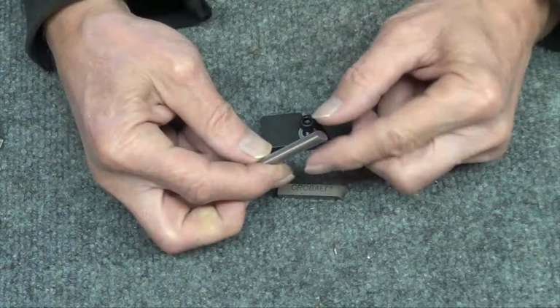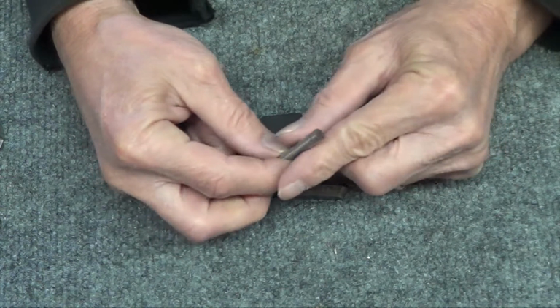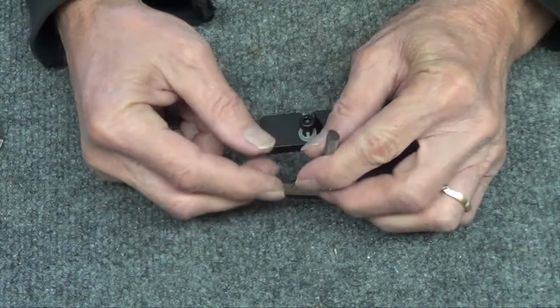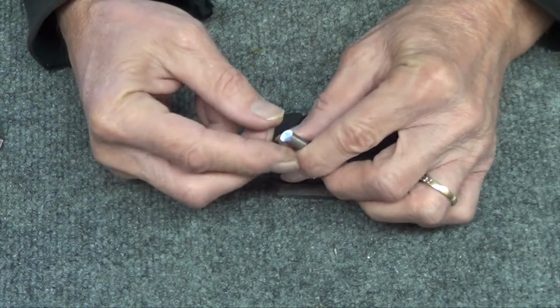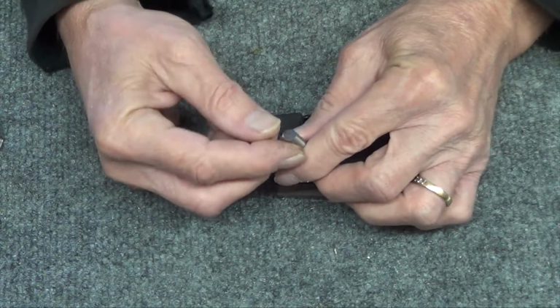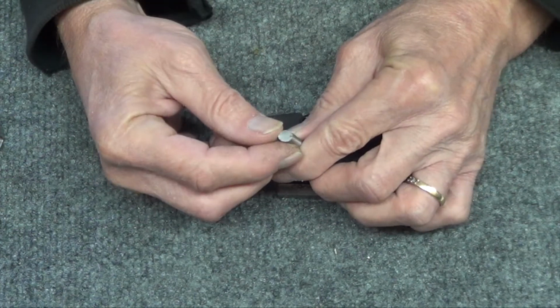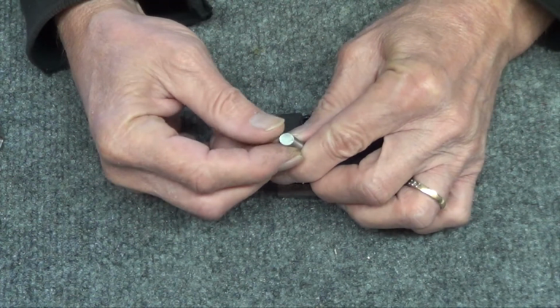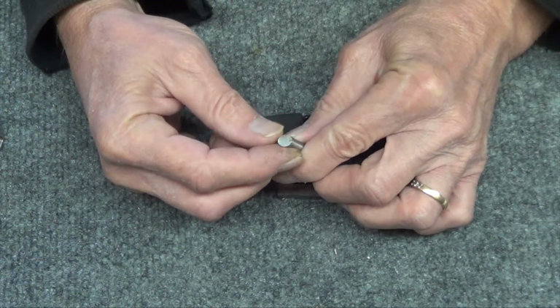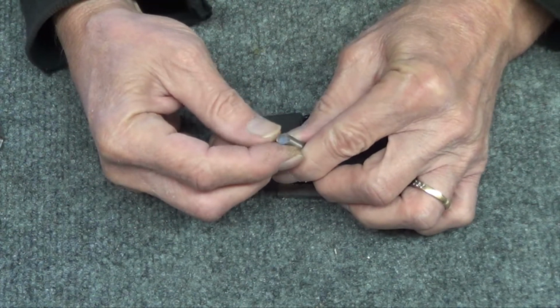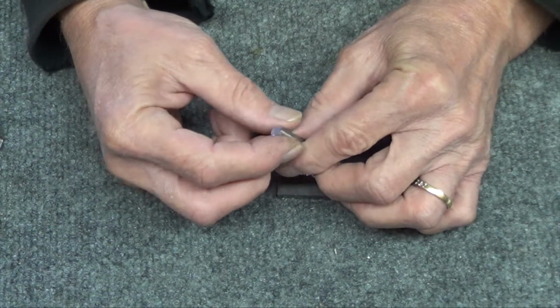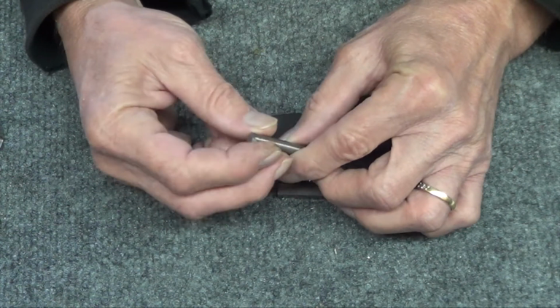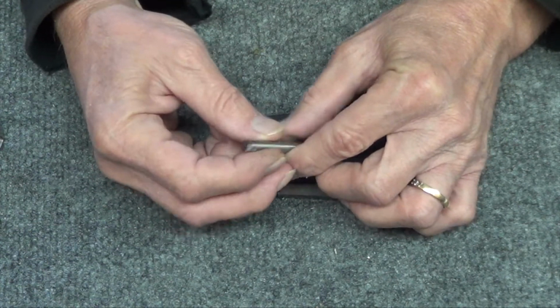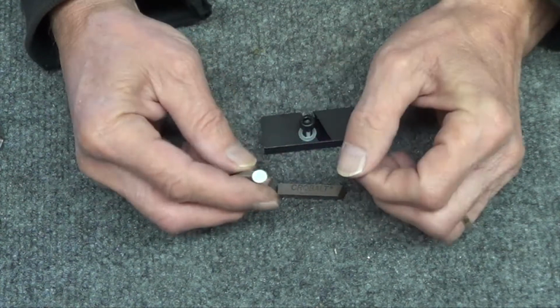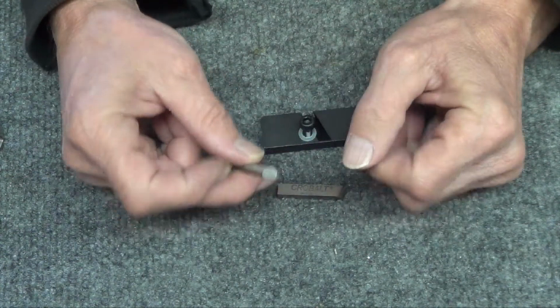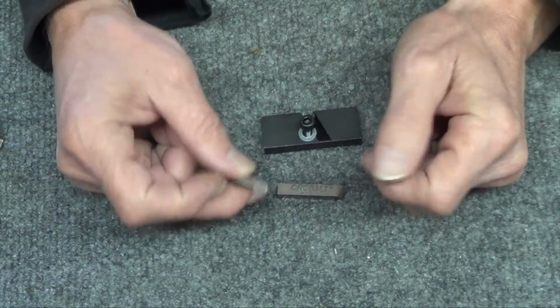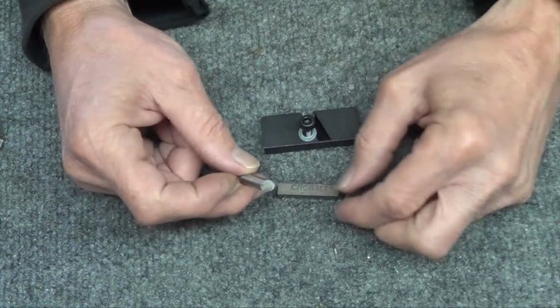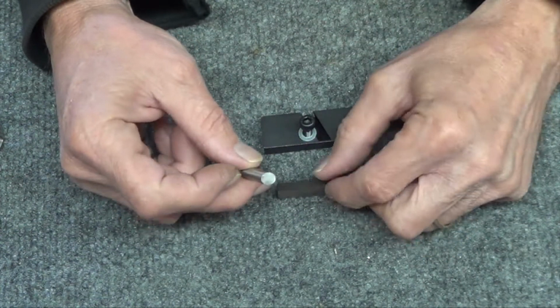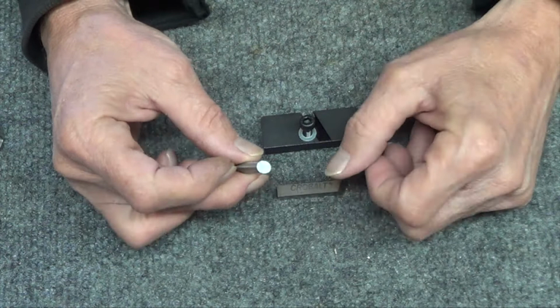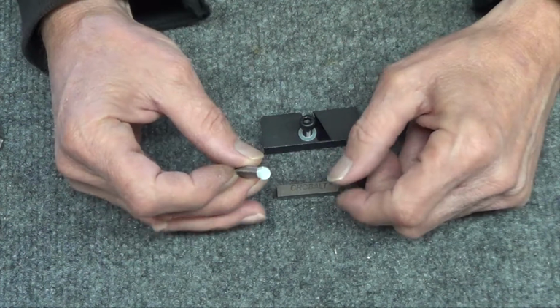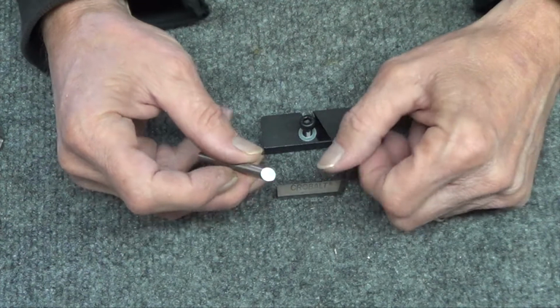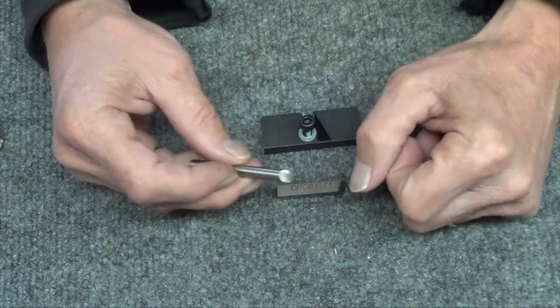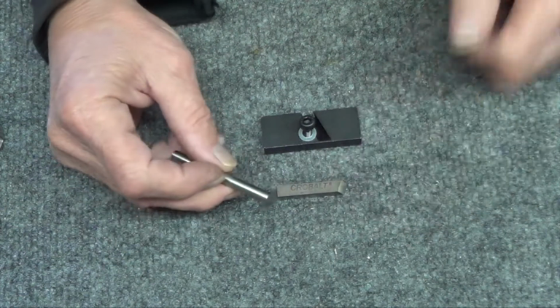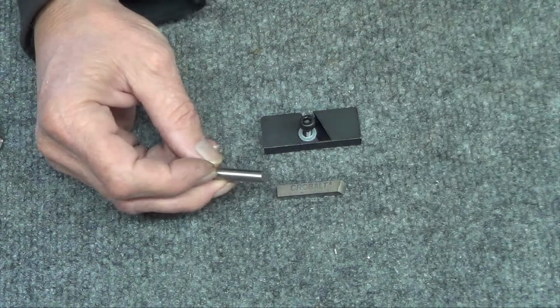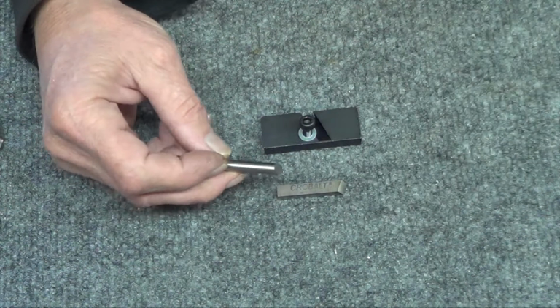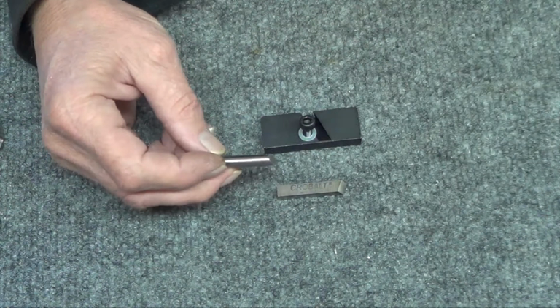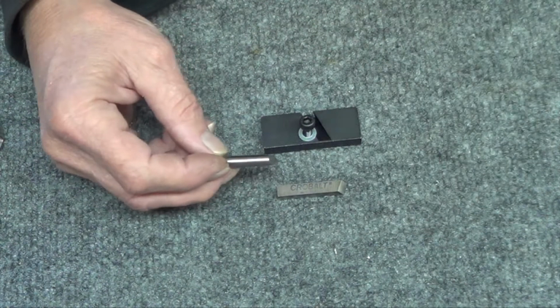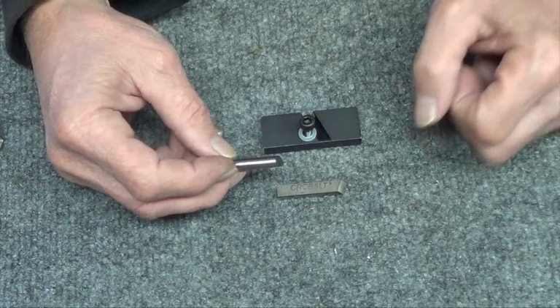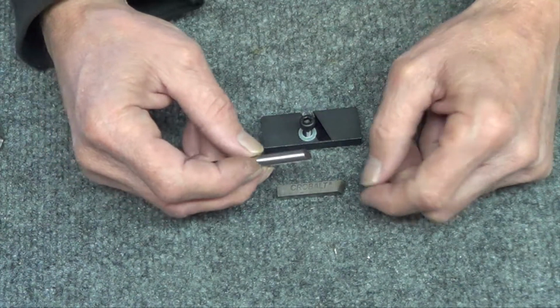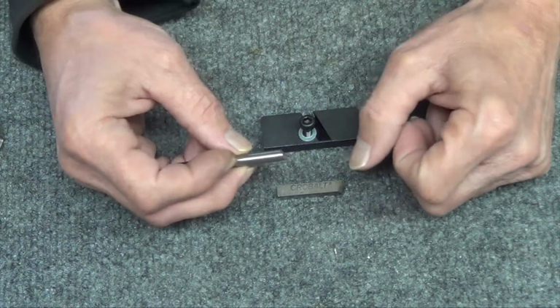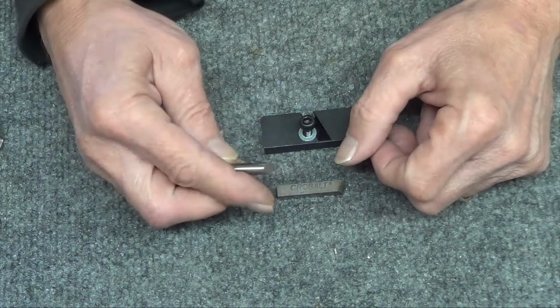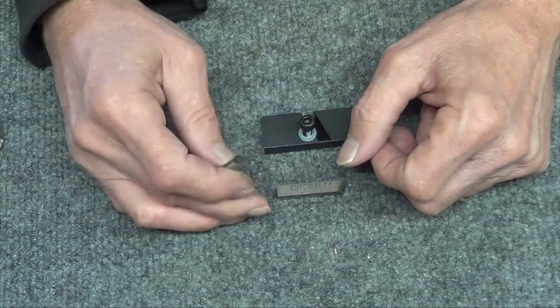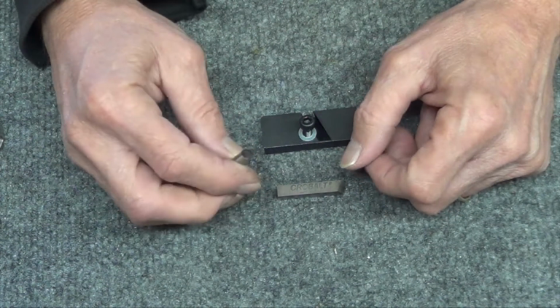I want to do a little bit more work with this guy, because this is equivalent to a contrary cutter, and the finish is ridiculous. Nice.